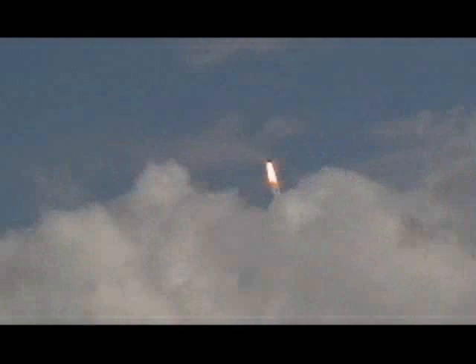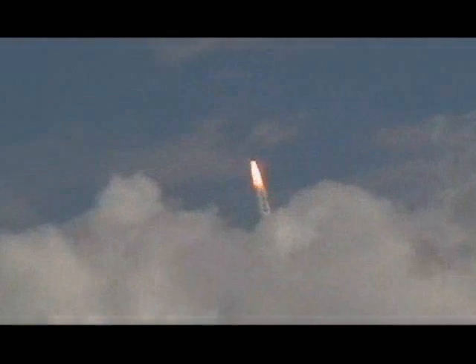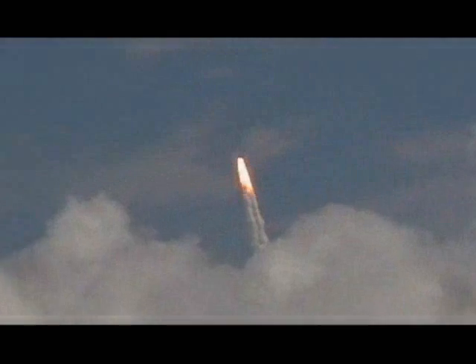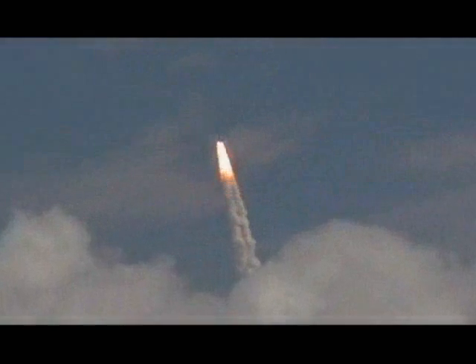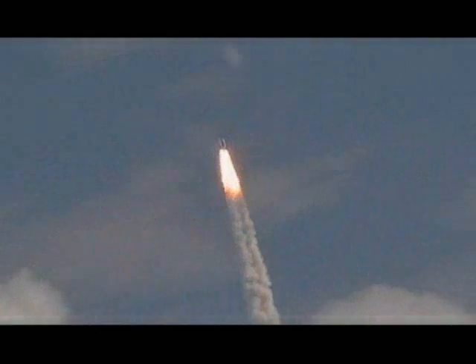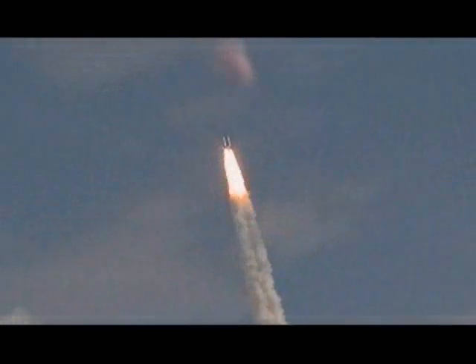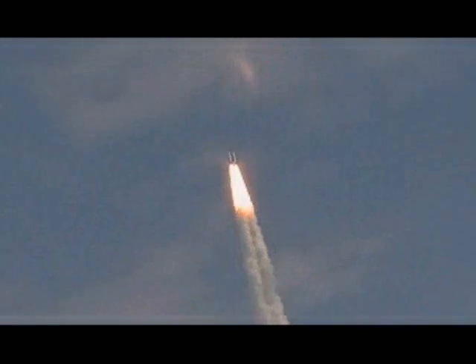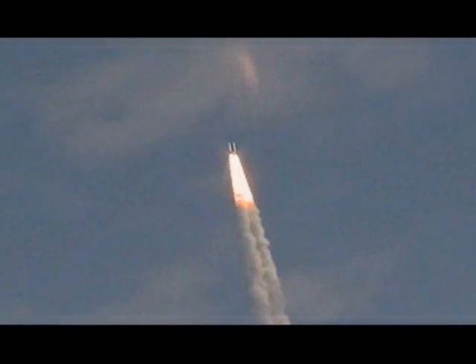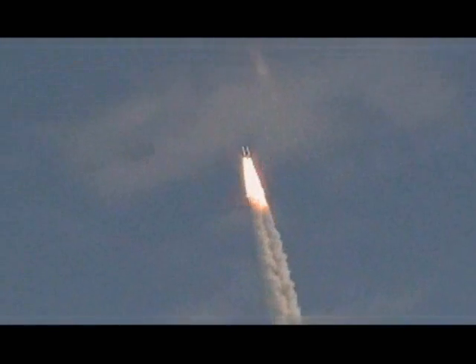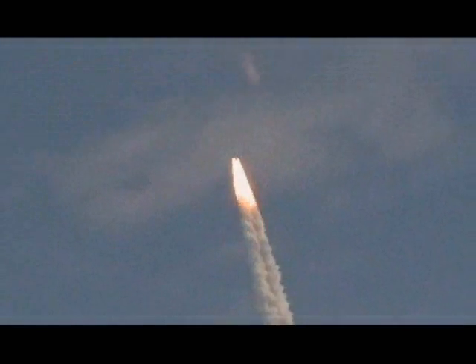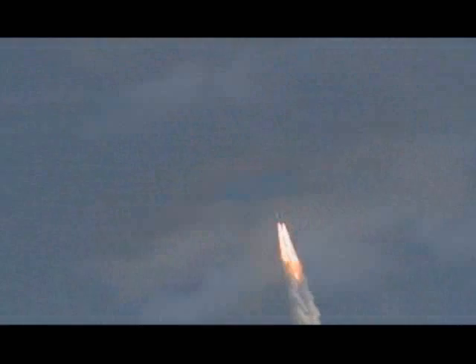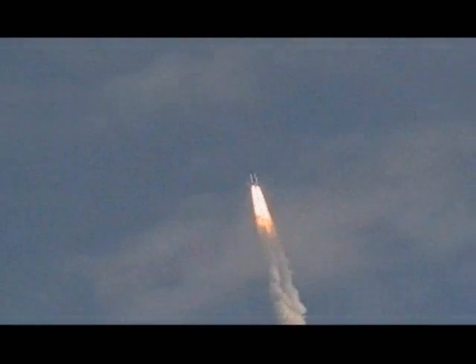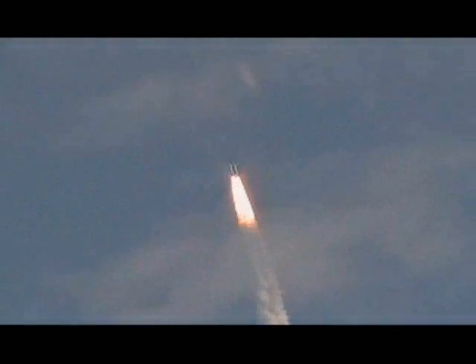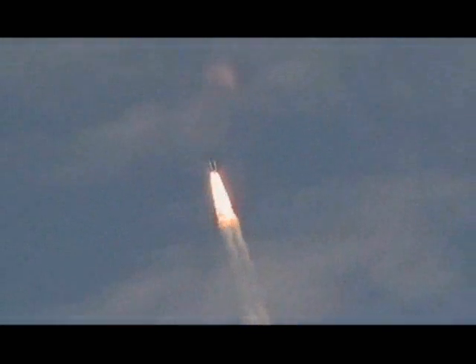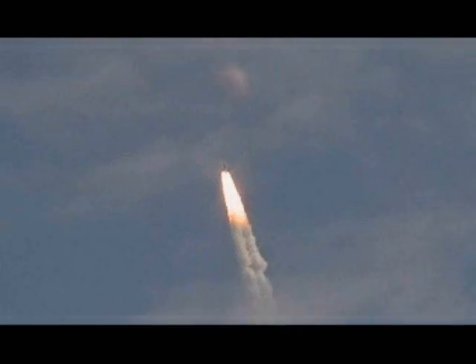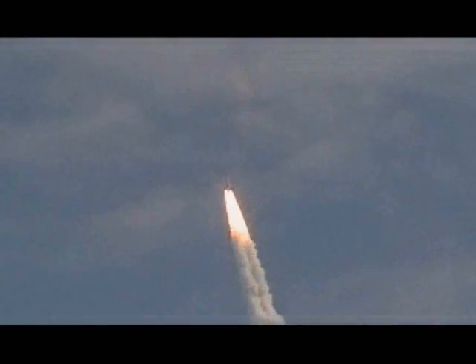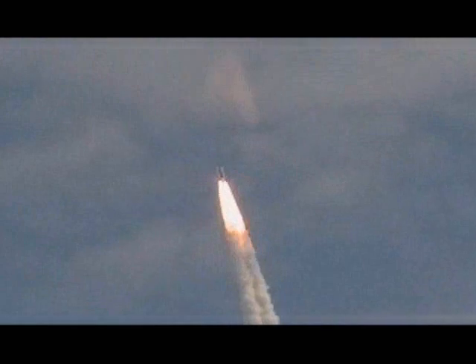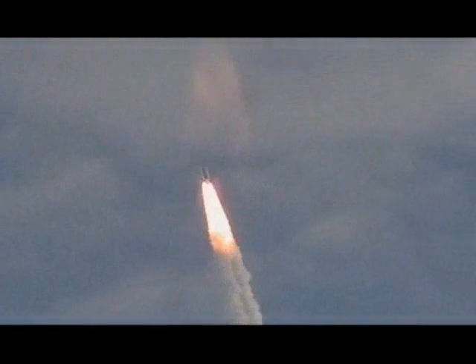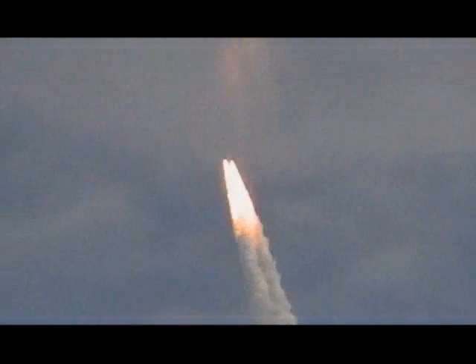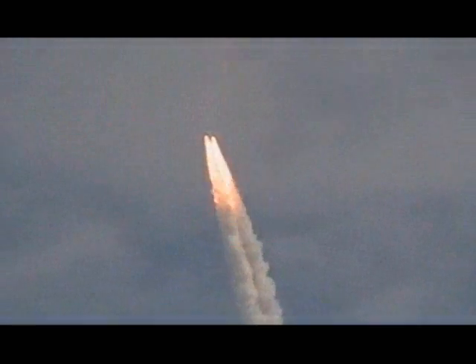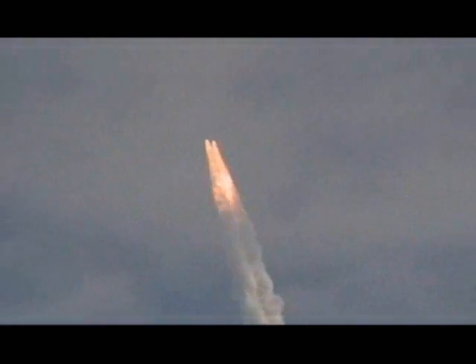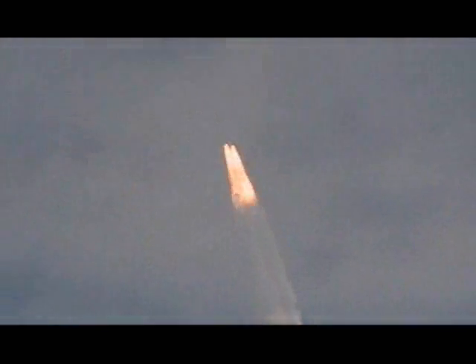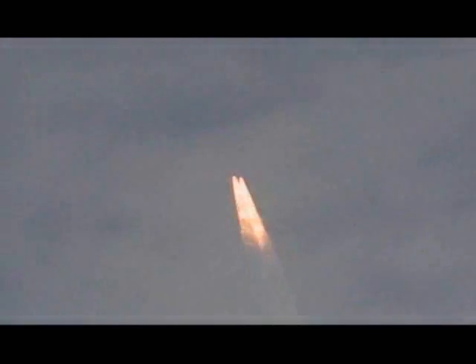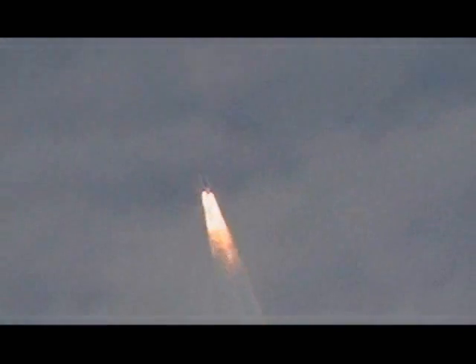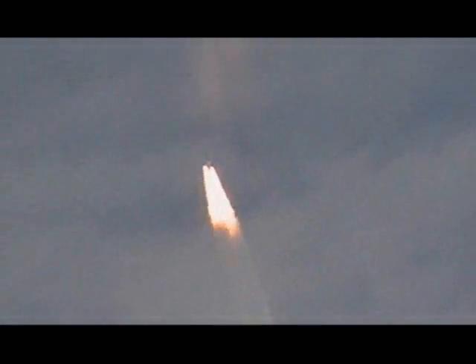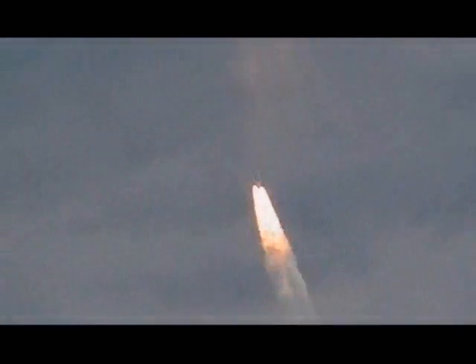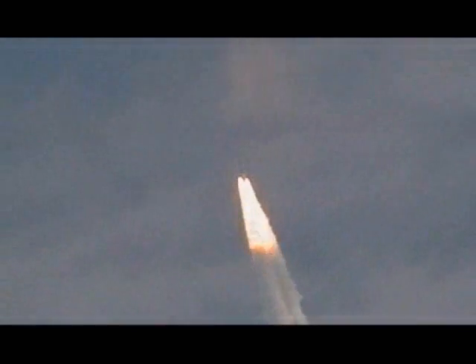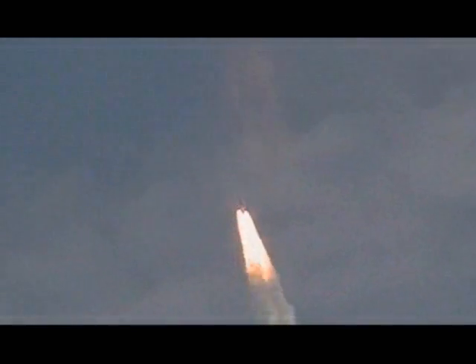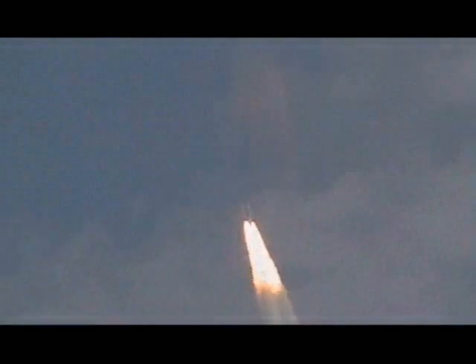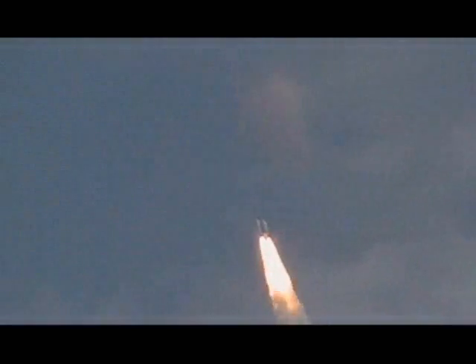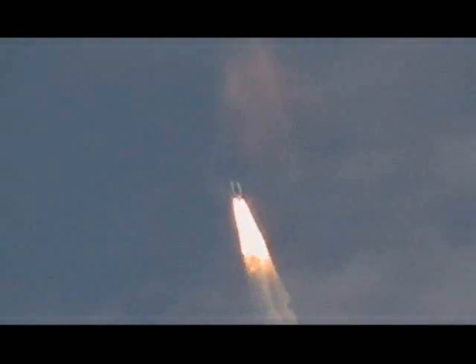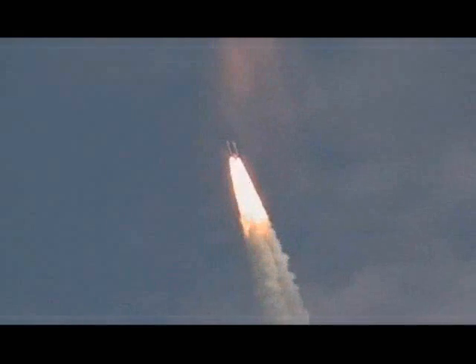Discovery is 7 miles downrange at an altitude of 2 statute miles, flying at 600 miles per hour. Discovery's engines are throttling down as the orbiter passes through the area of maximum pressure on the vehicle.